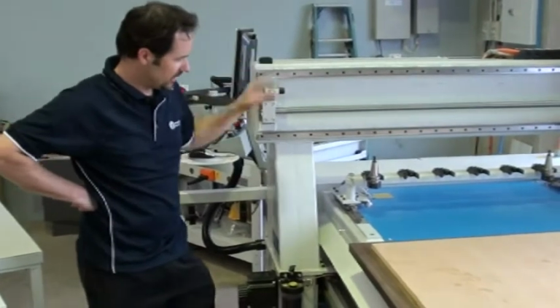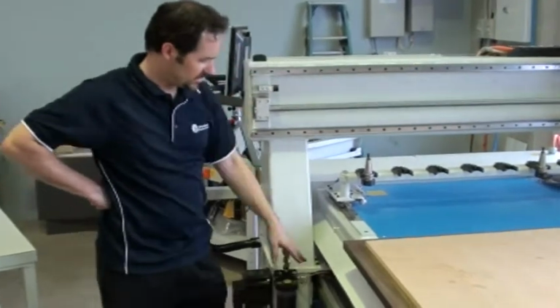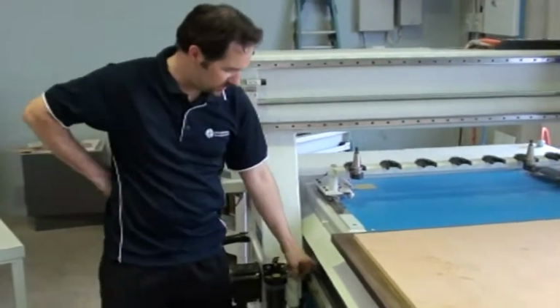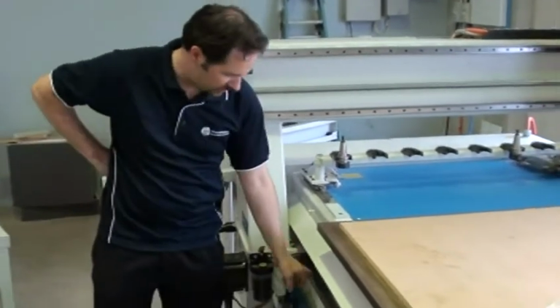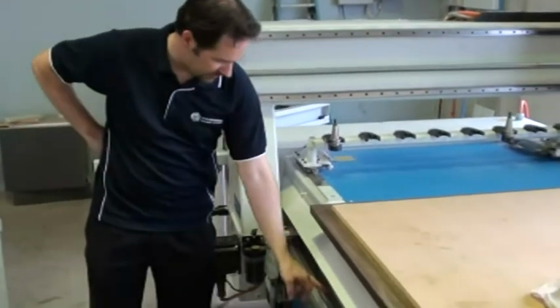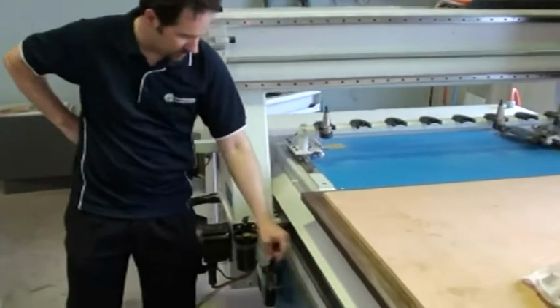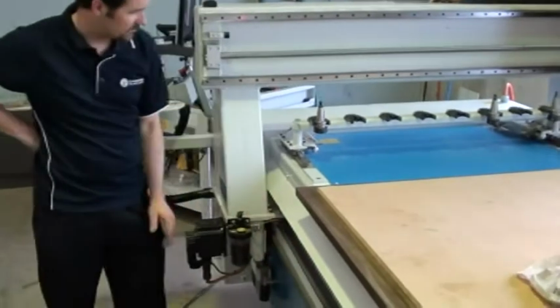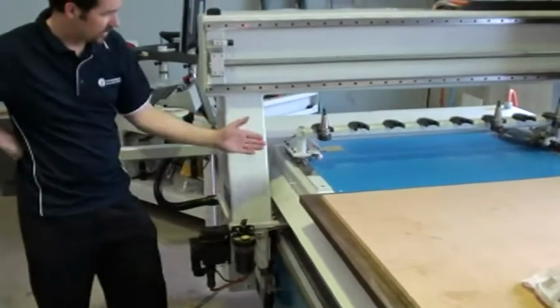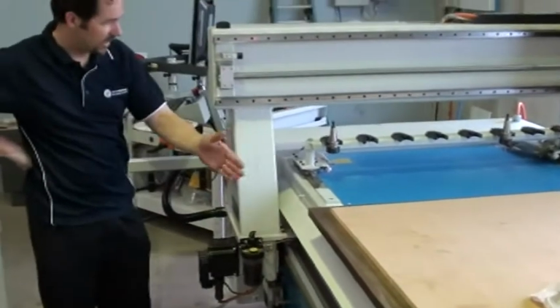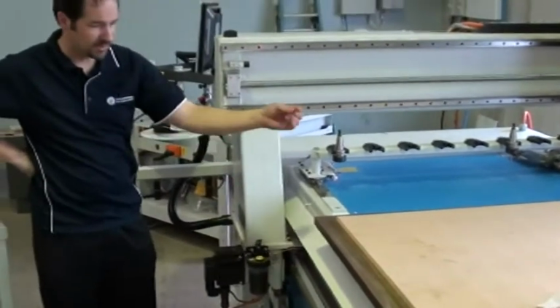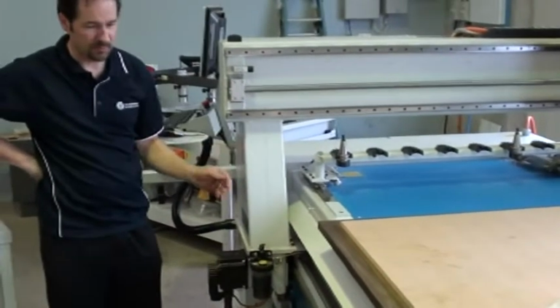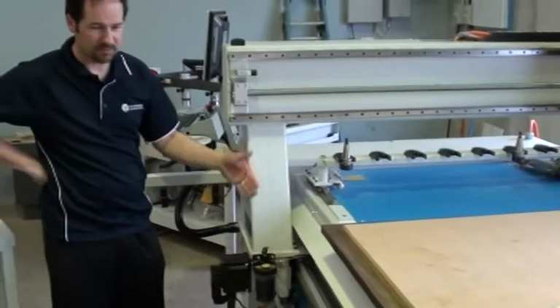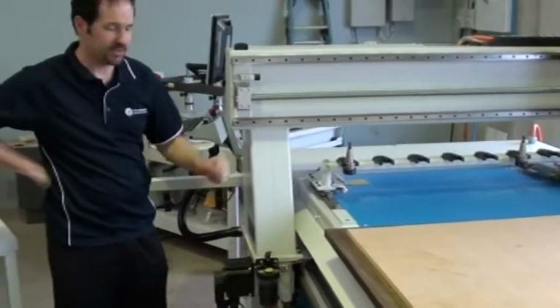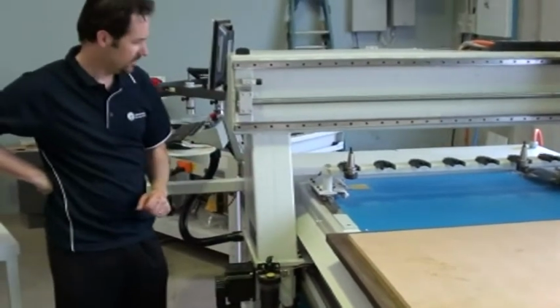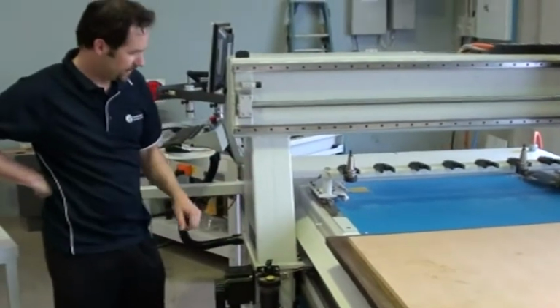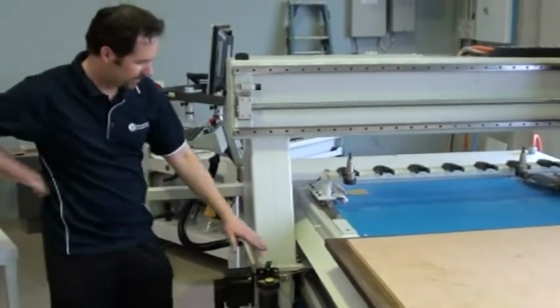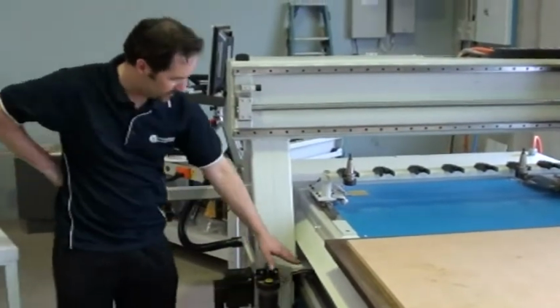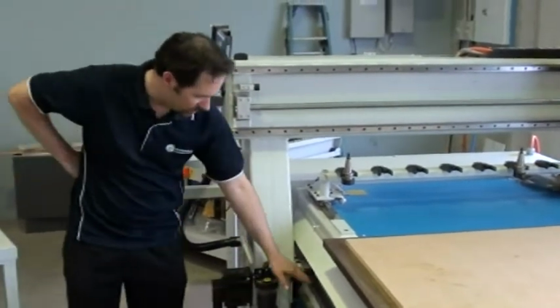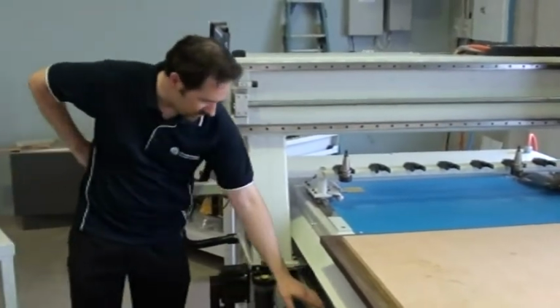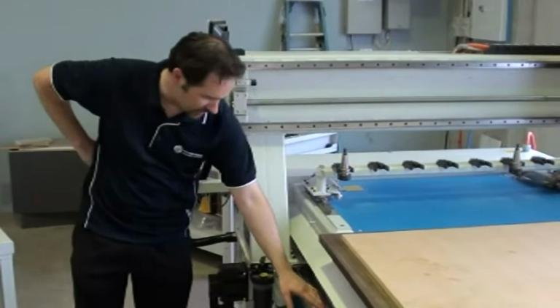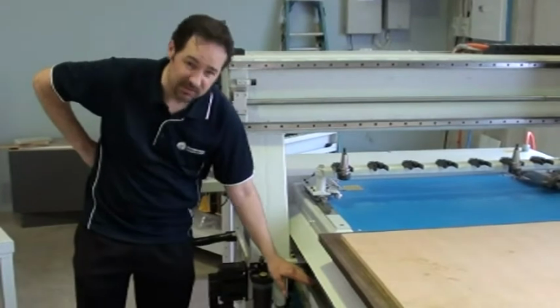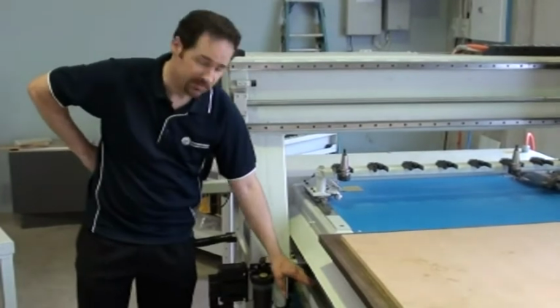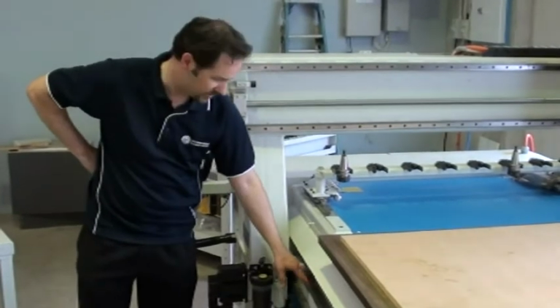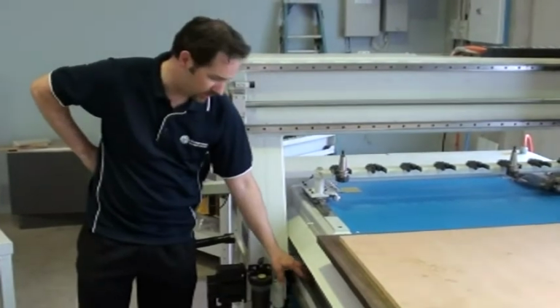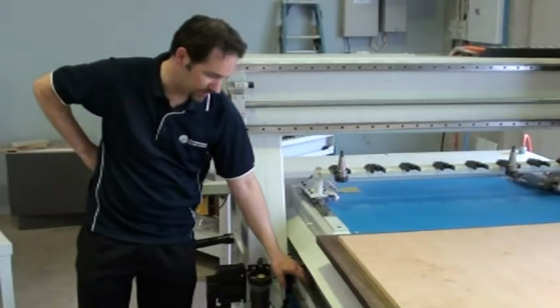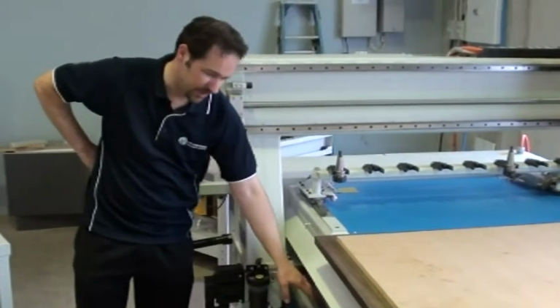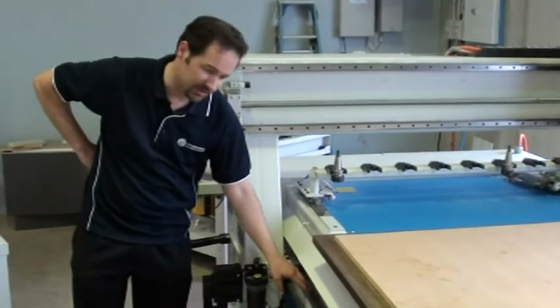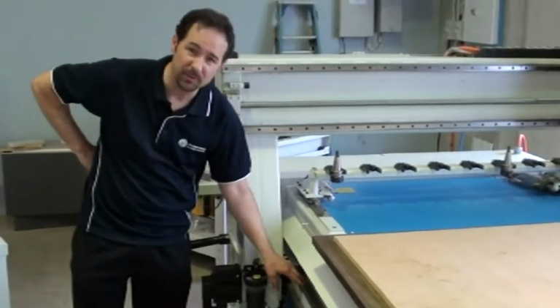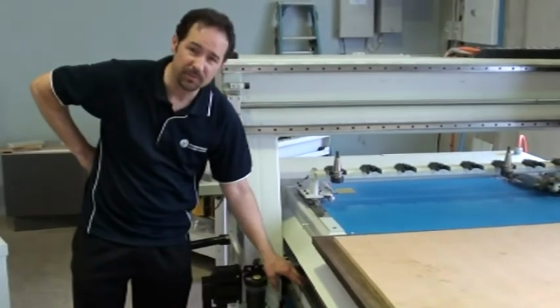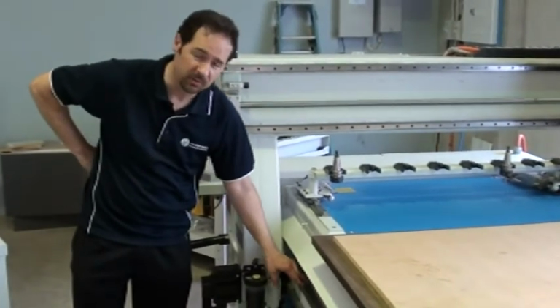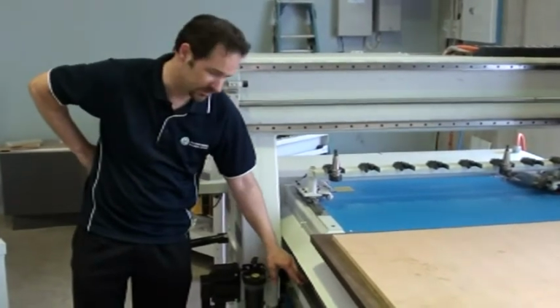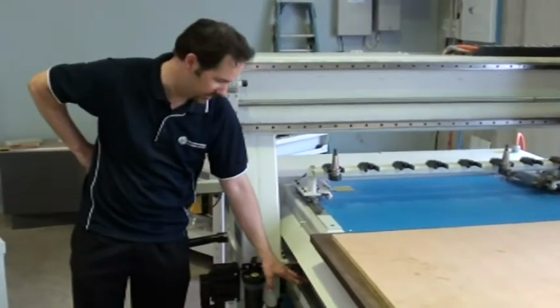You can see on this machine we have slideways where the axis is moved — X, Y, Z. It's important to make sure they're kept clean, so wipe them down whenever you see a buildup of oil, dust, or grease.